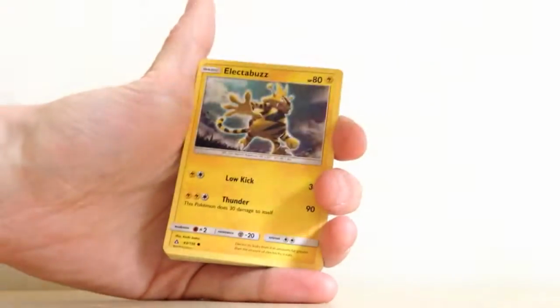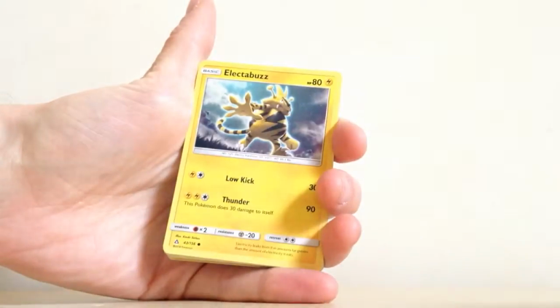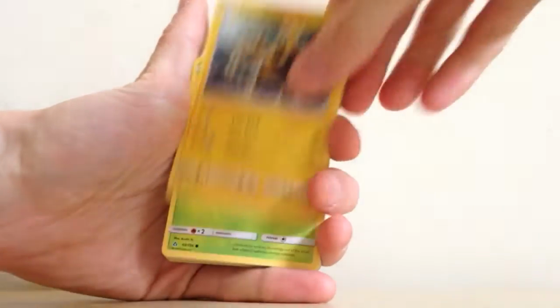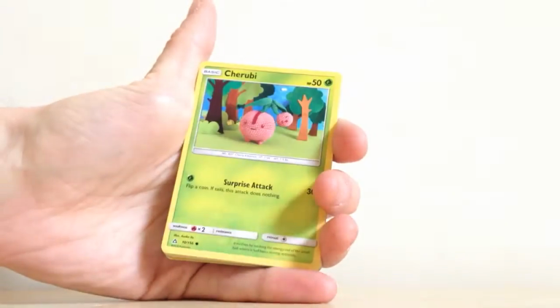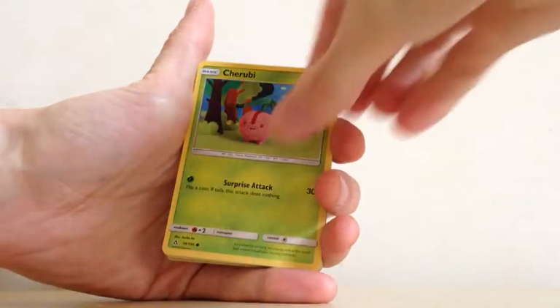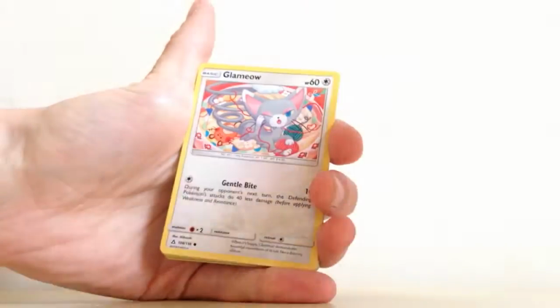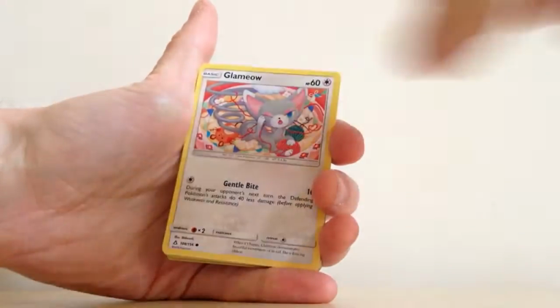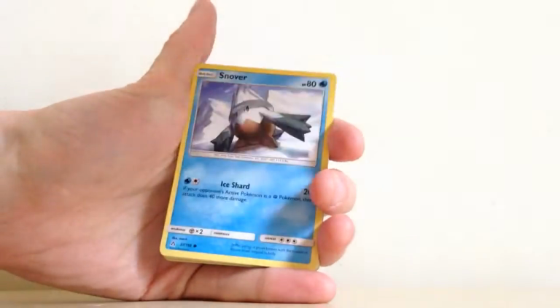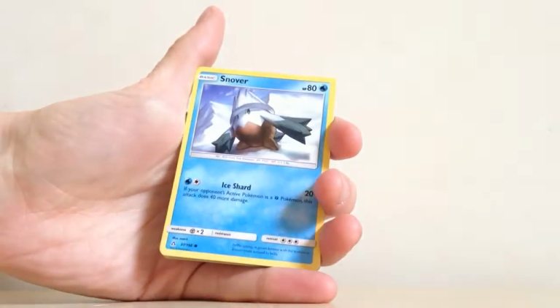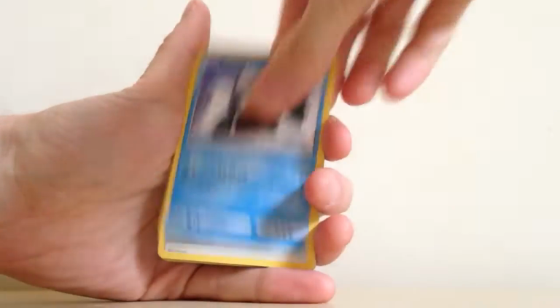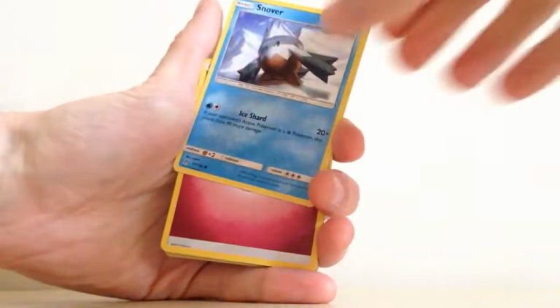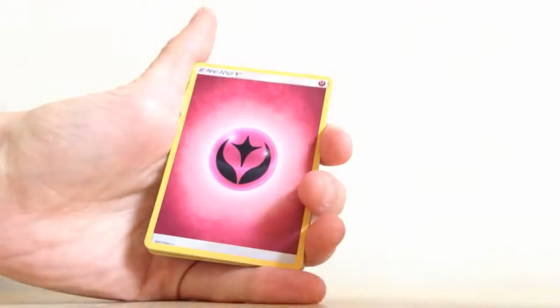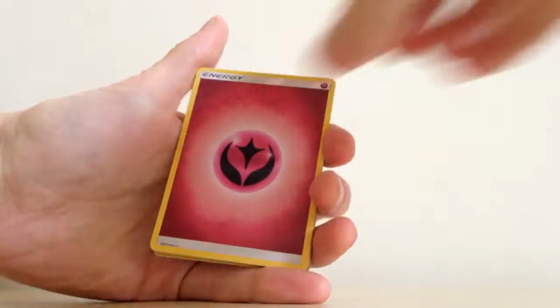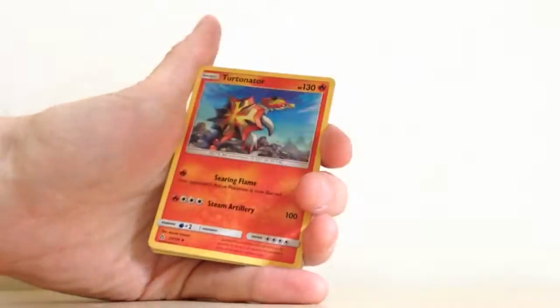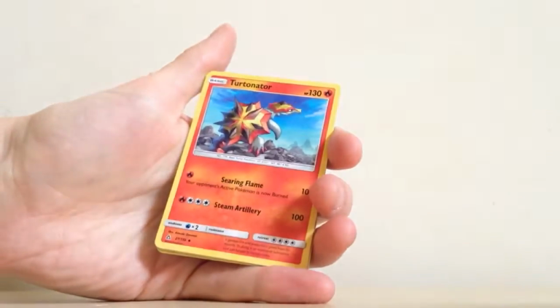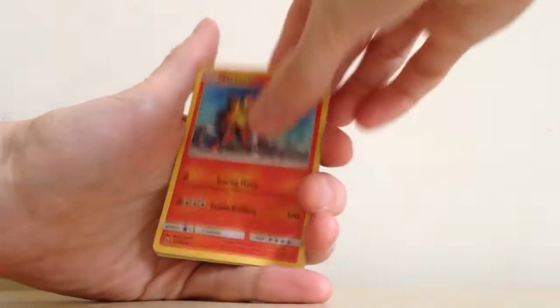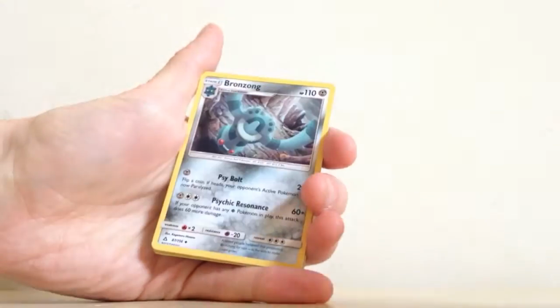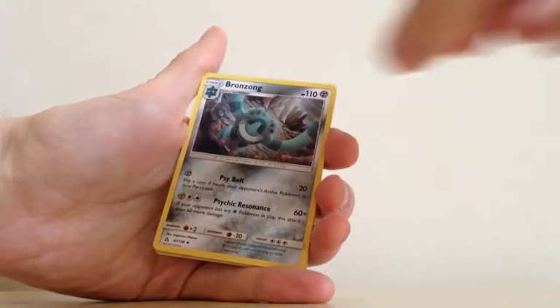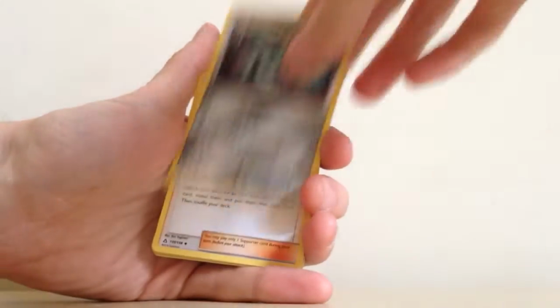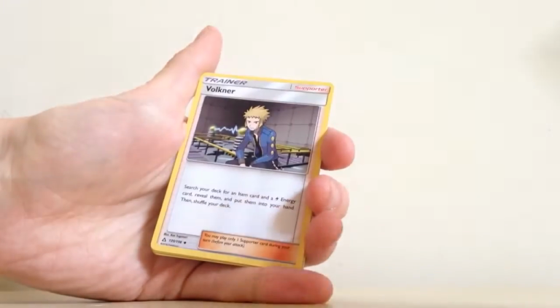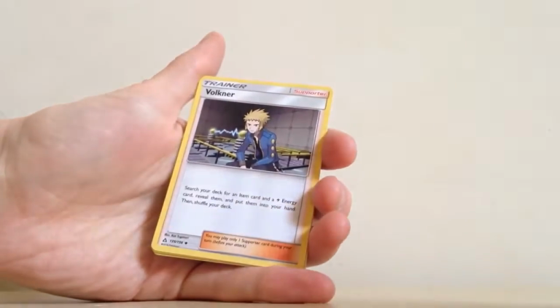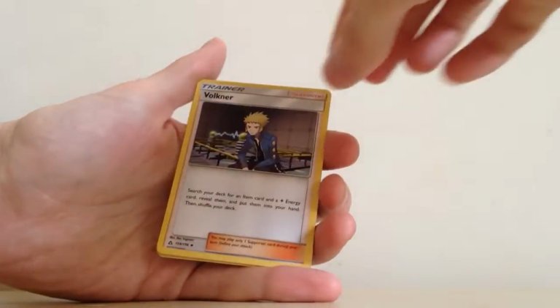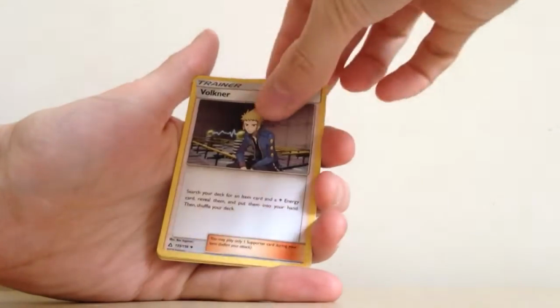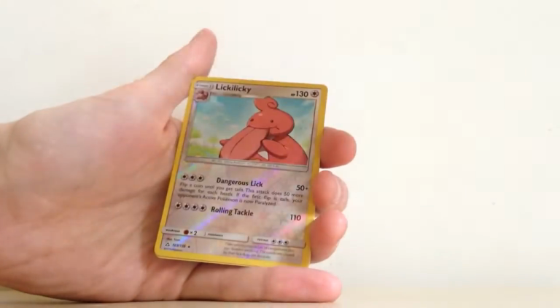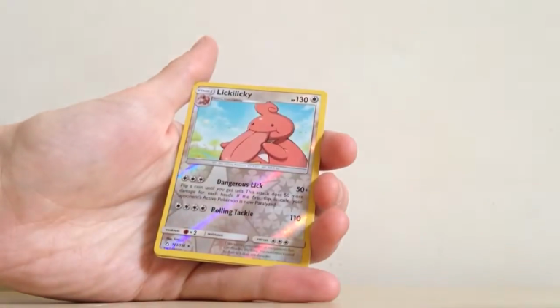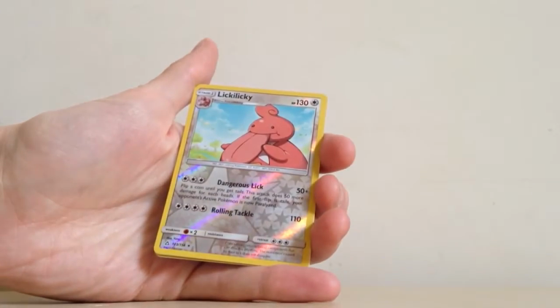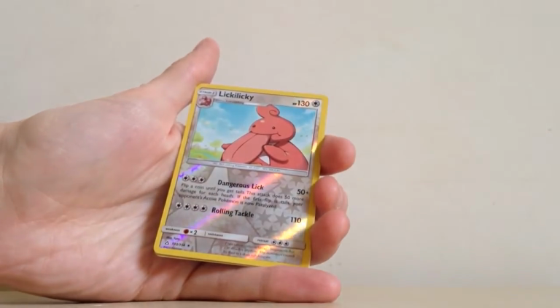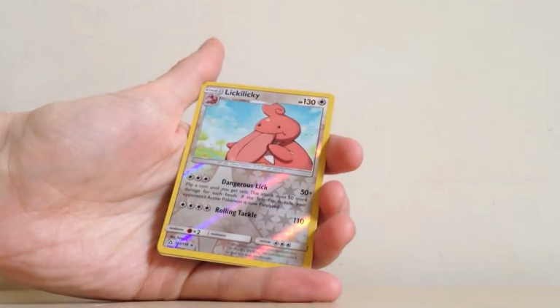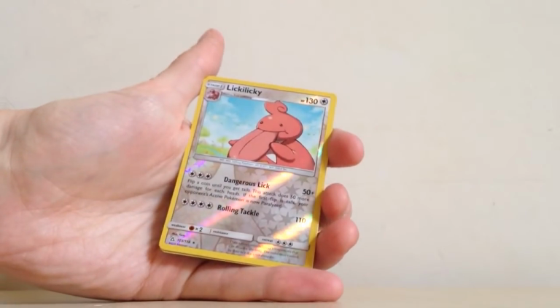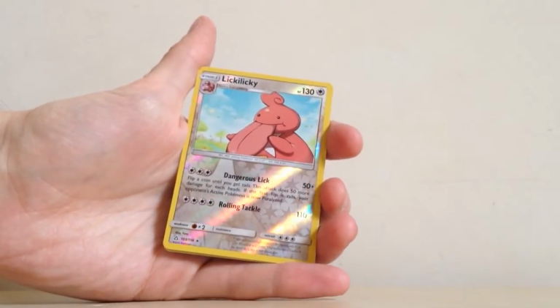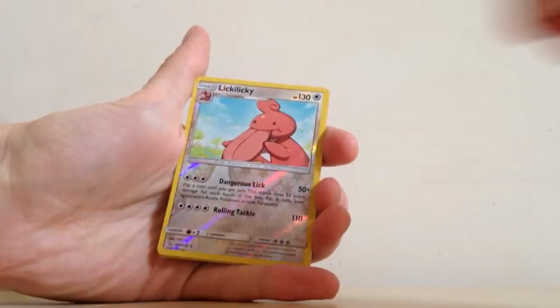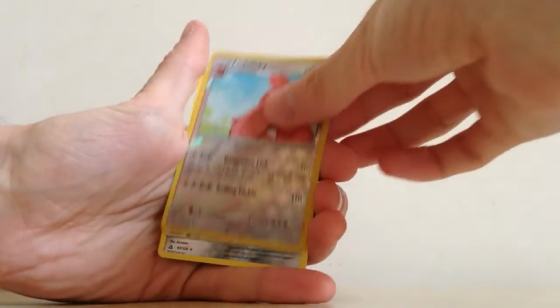We have Turtwig, Electabuzz, Cherubi, Meowth, Snorlax, Fairy Energy, Turtonator, Bronzong, and Faulkner.